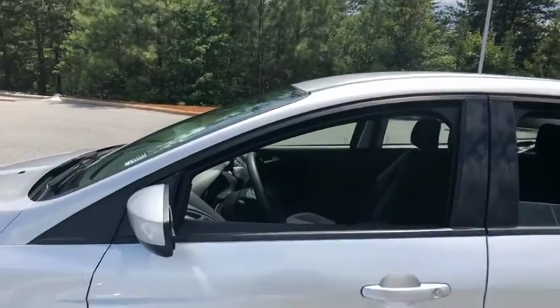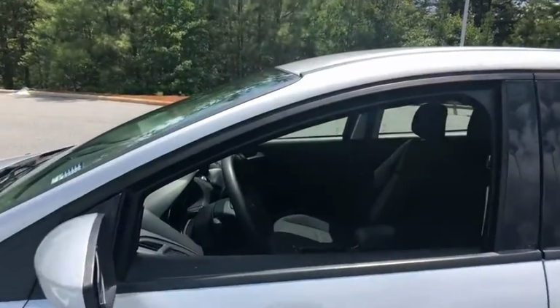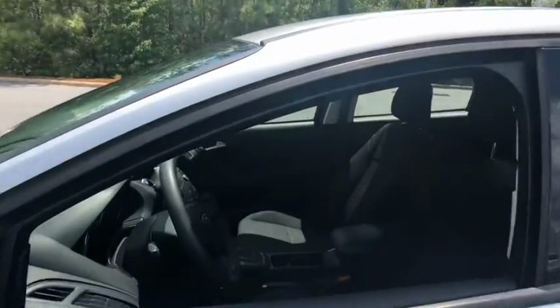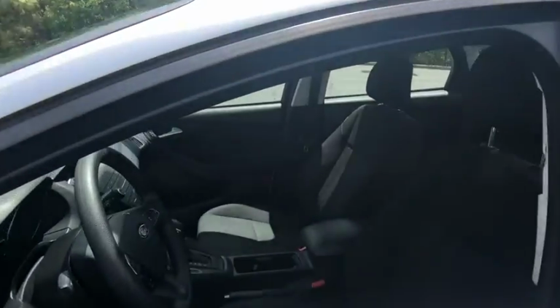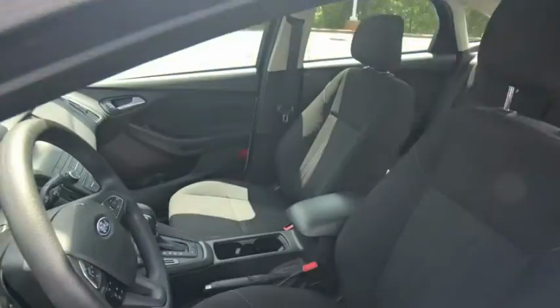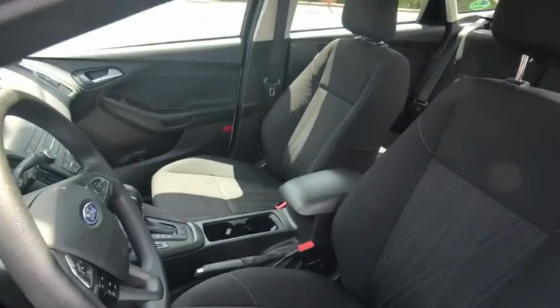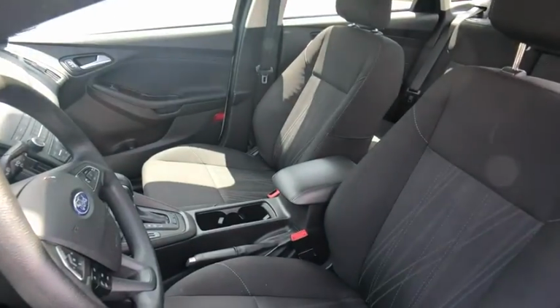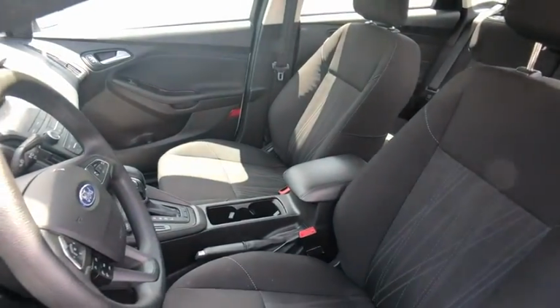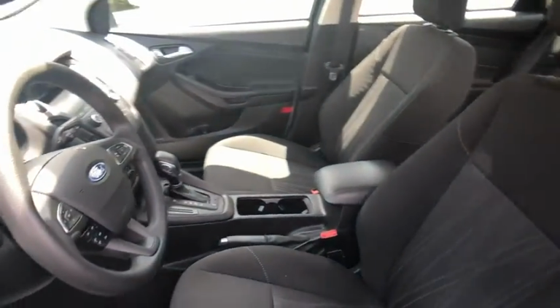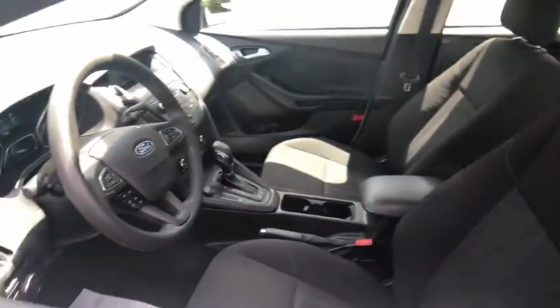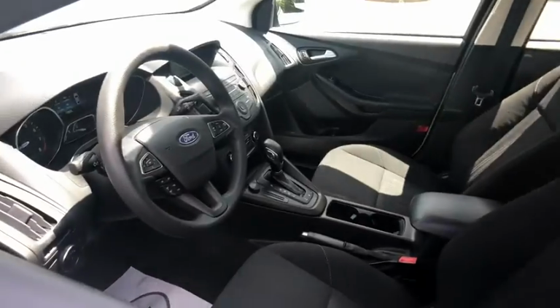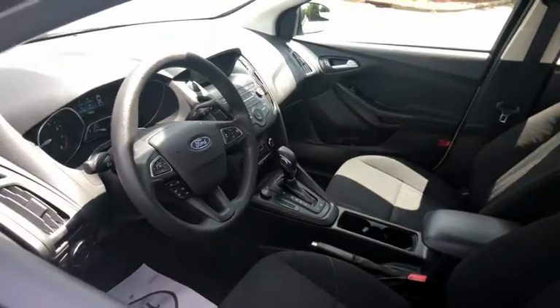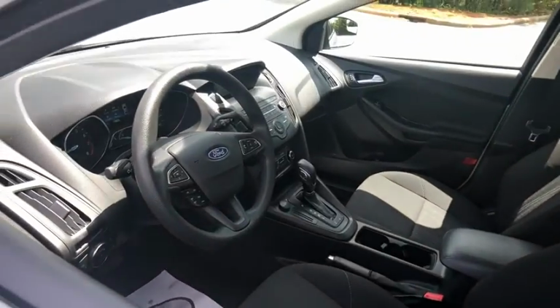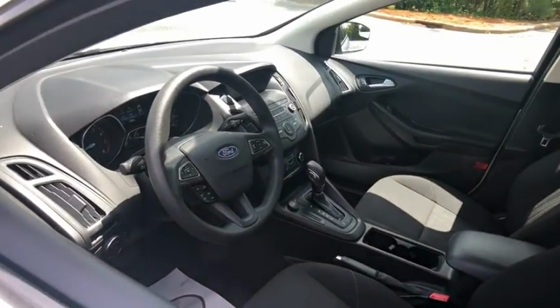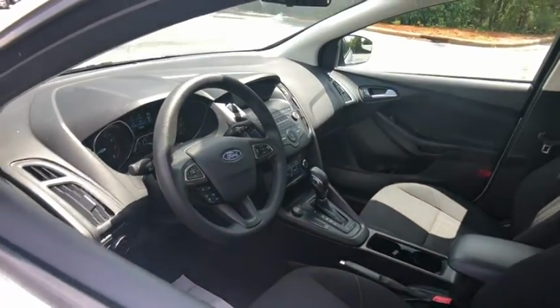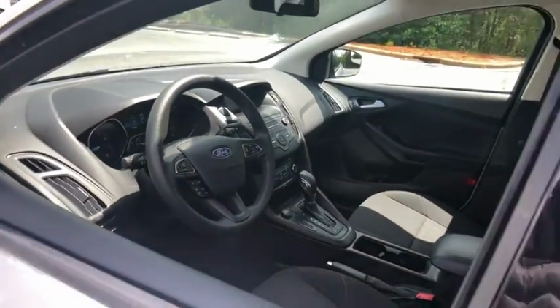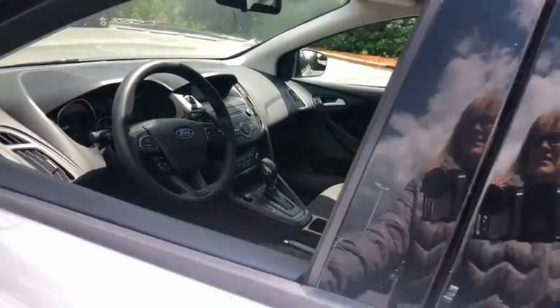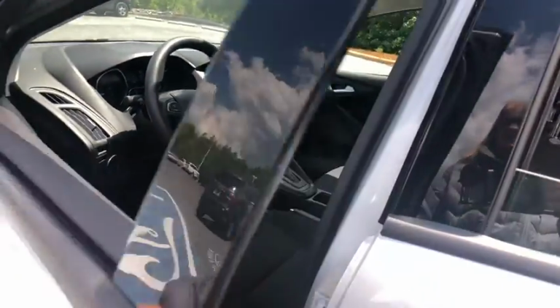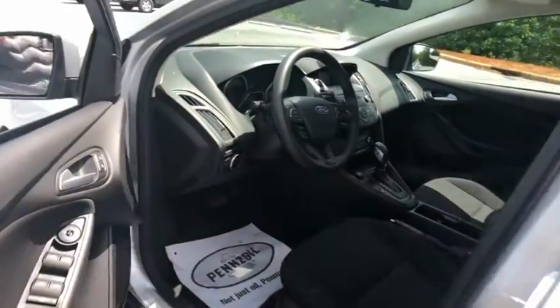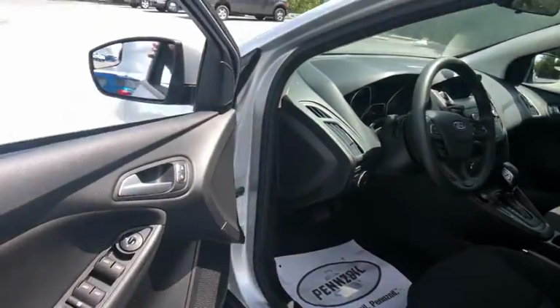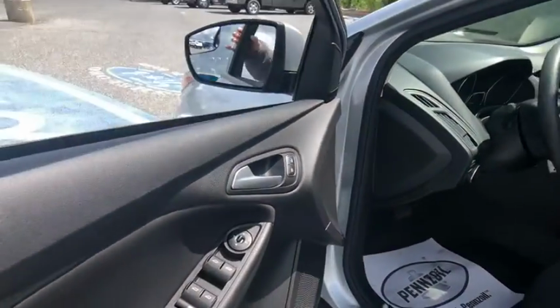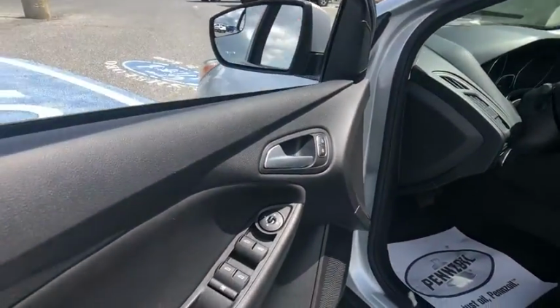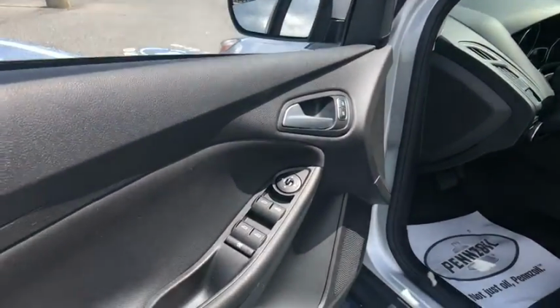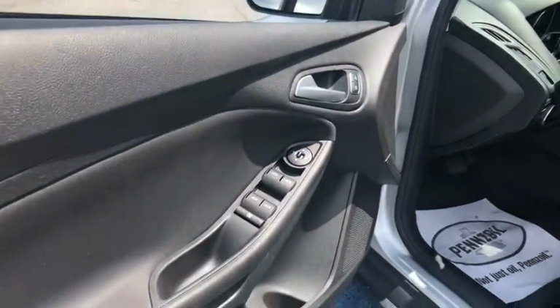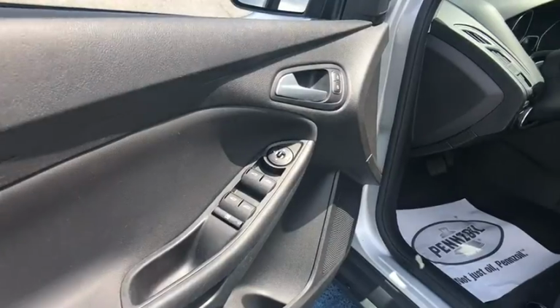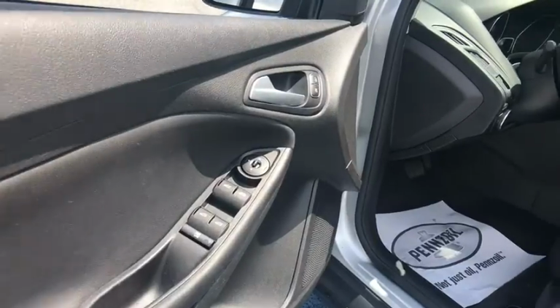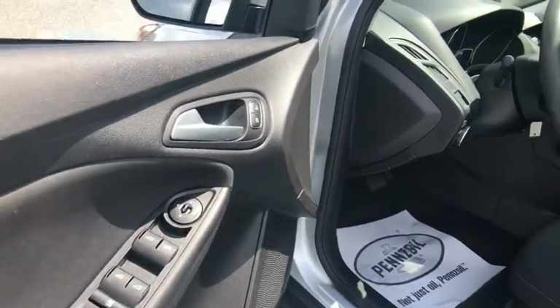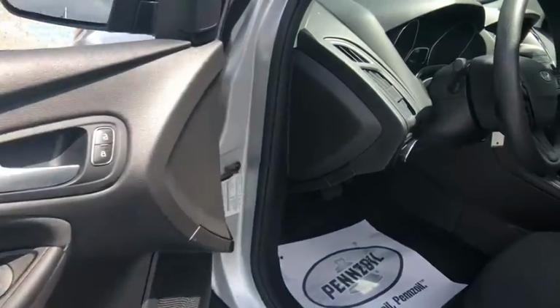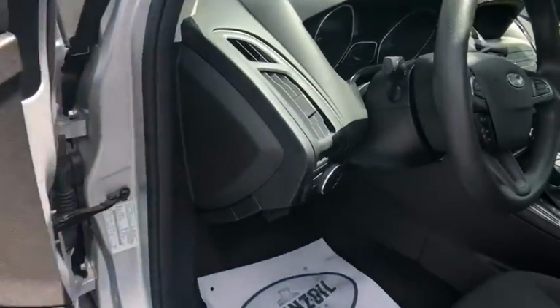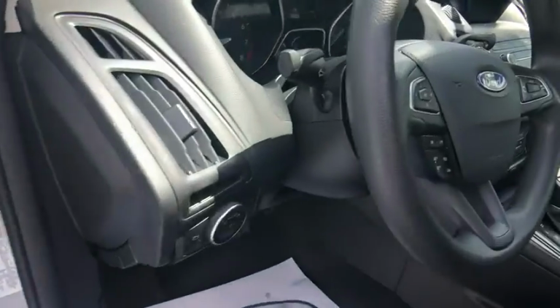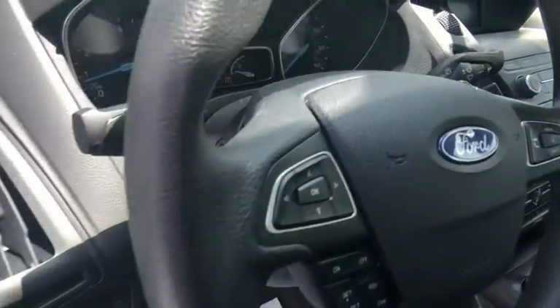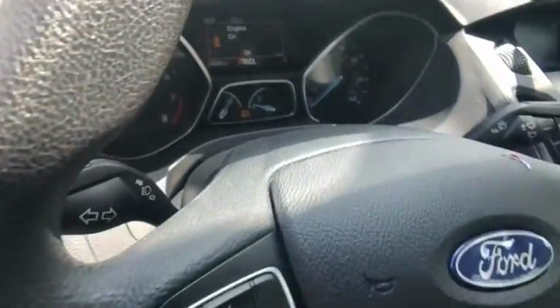Traction control, dual airbags, power steering, trip computer, rear window defroster, power windows, compass, electronic stability control, brake assist, tachometer, overhead console.